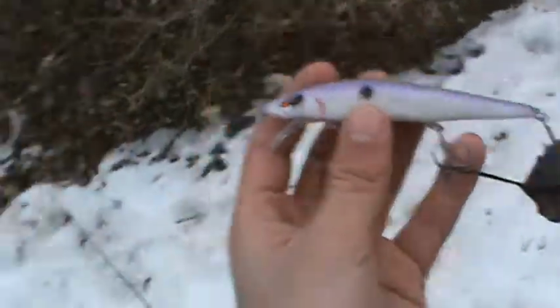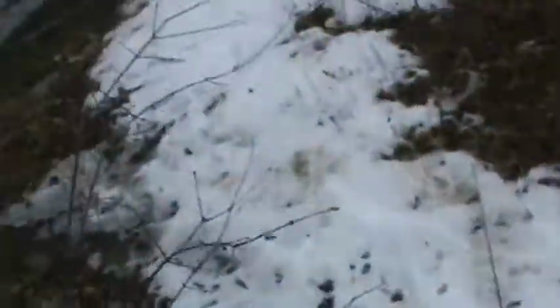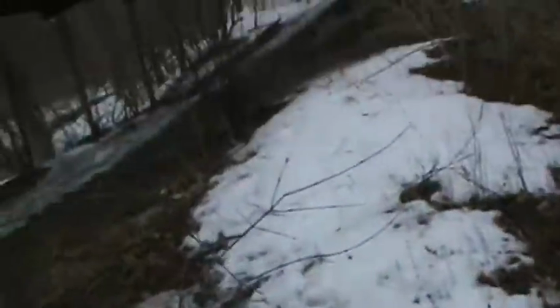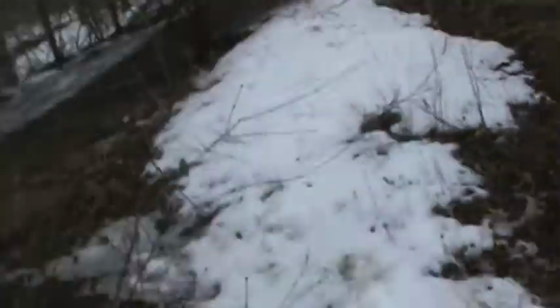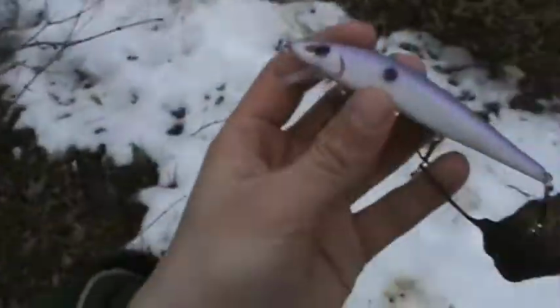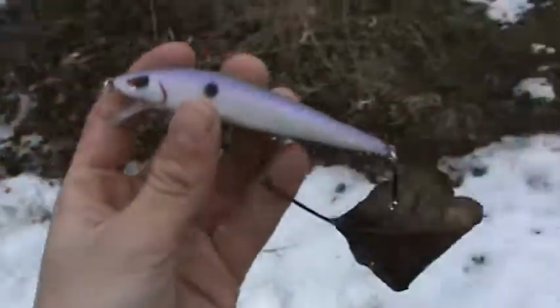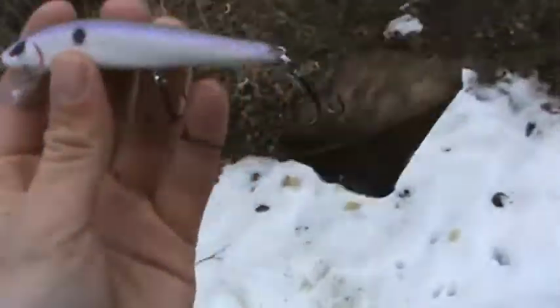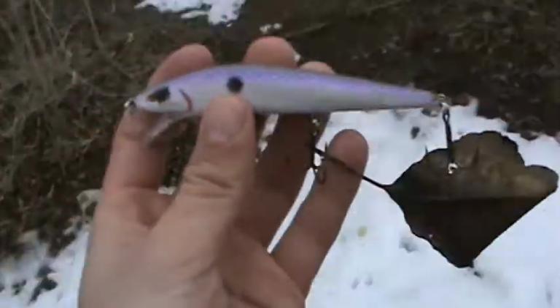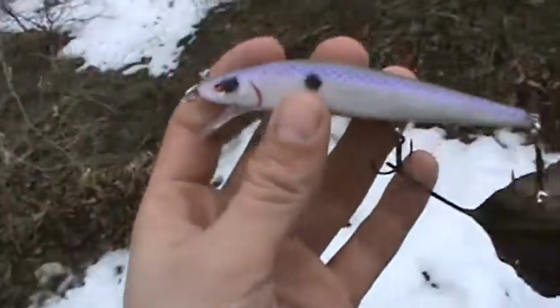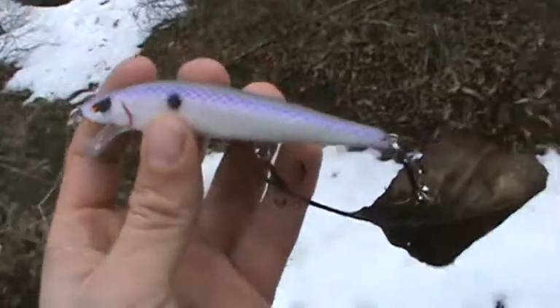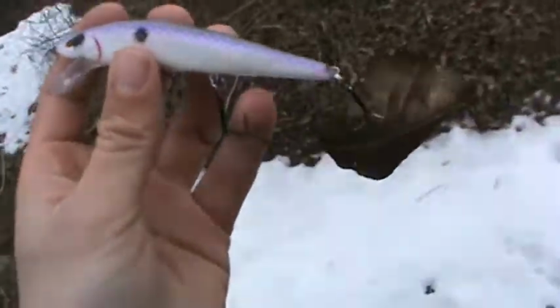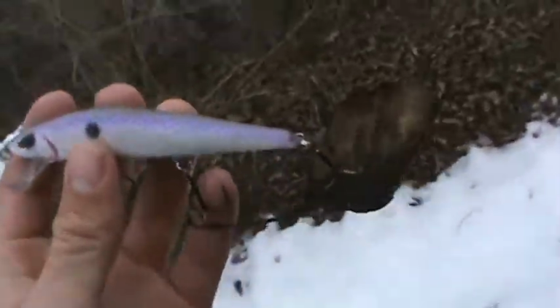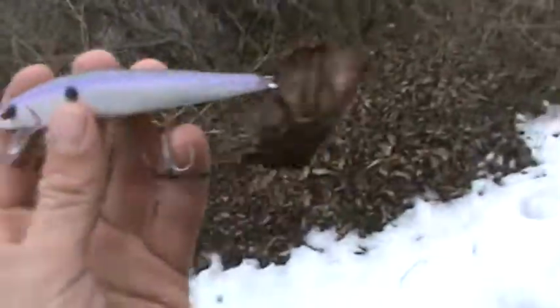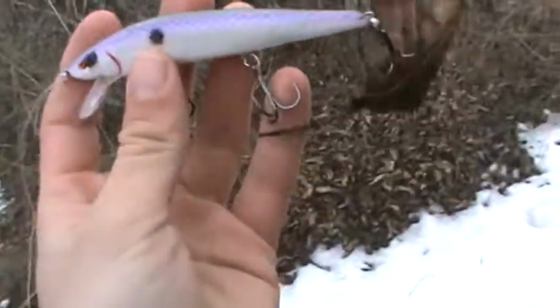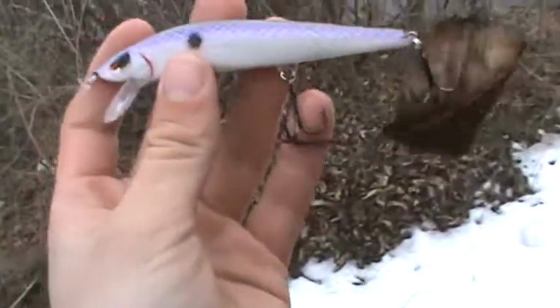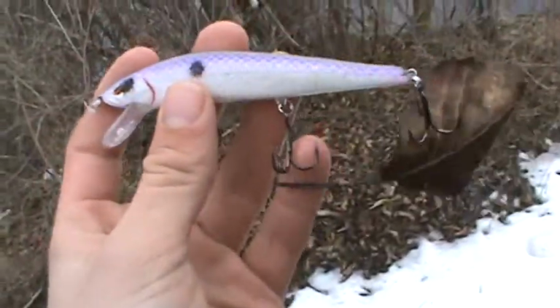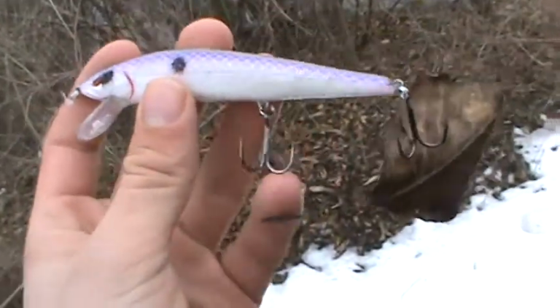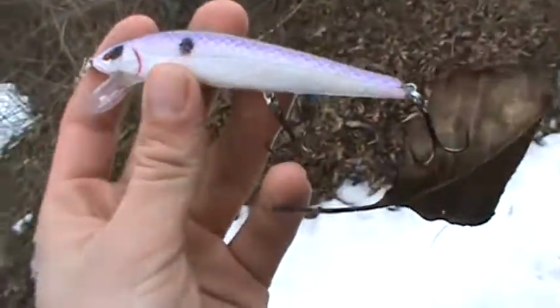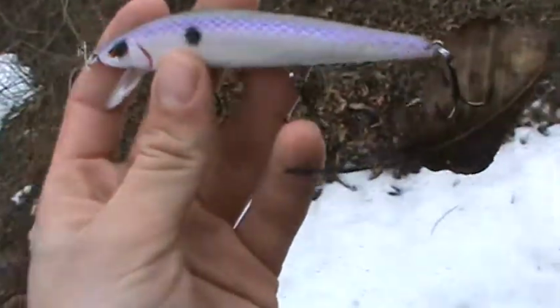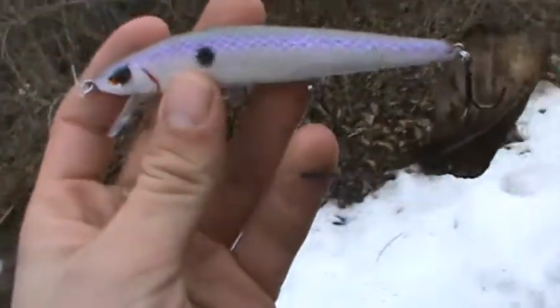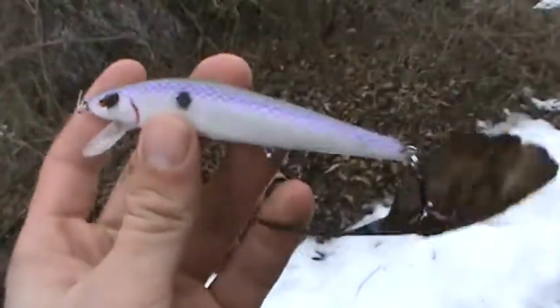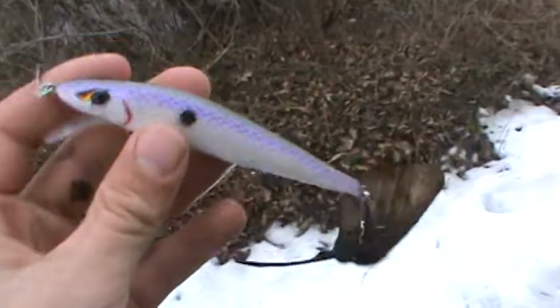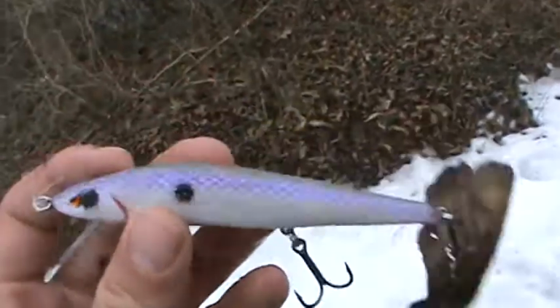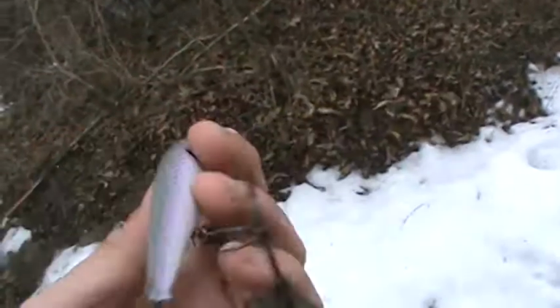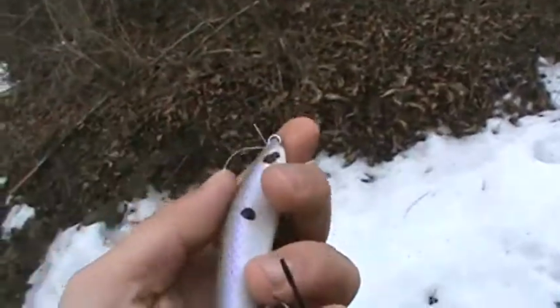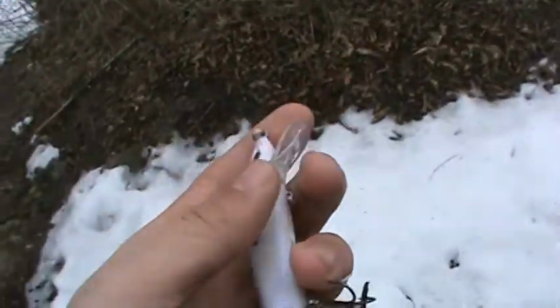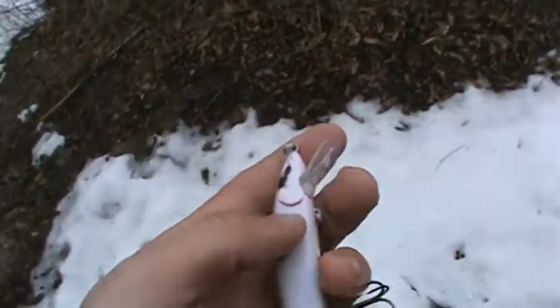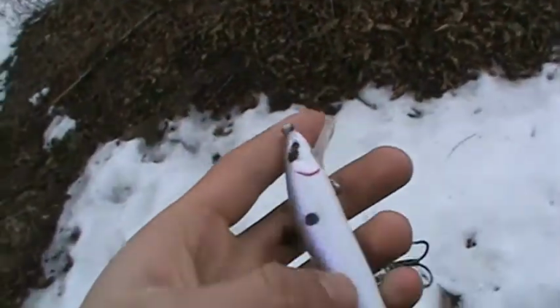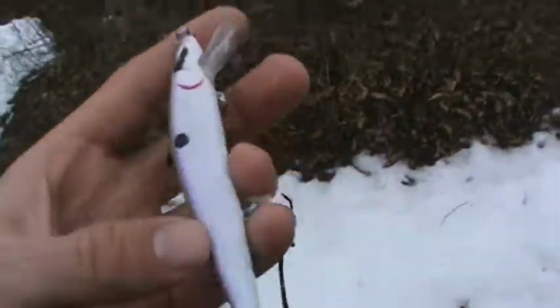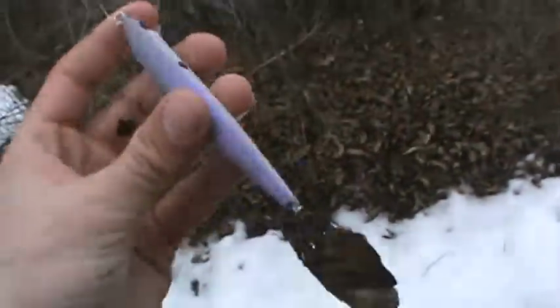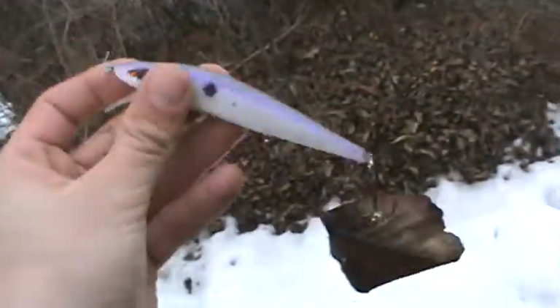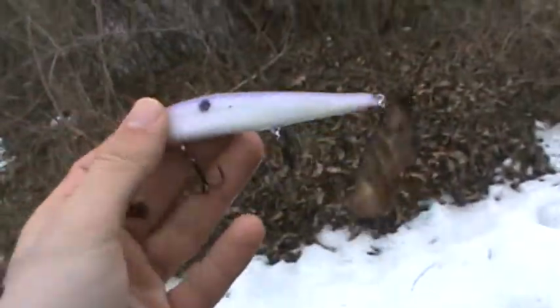As you can see, there's still snow on the ground too. It's March 27th. I caught him on this Spro McStick jerkbait, Norman flight color.